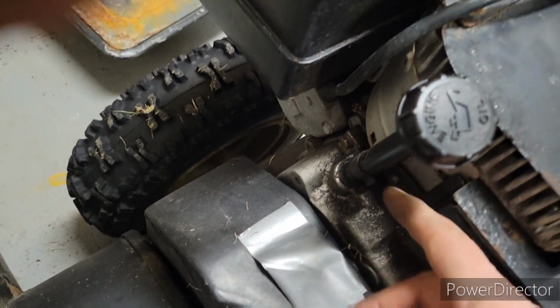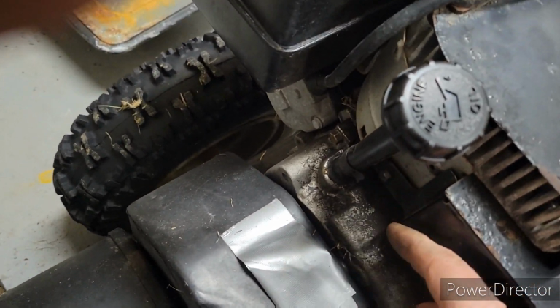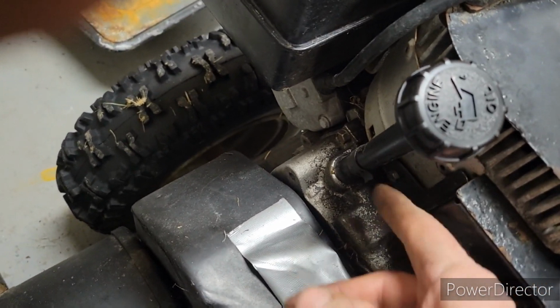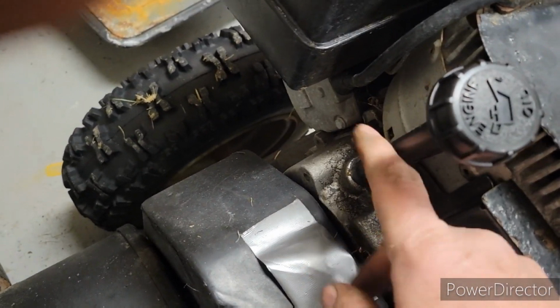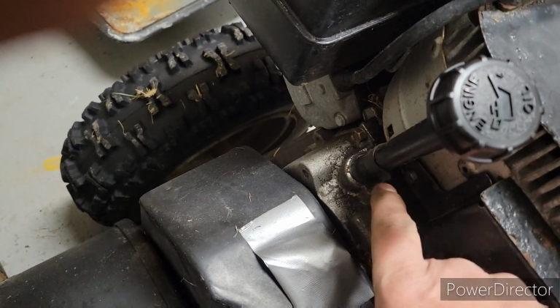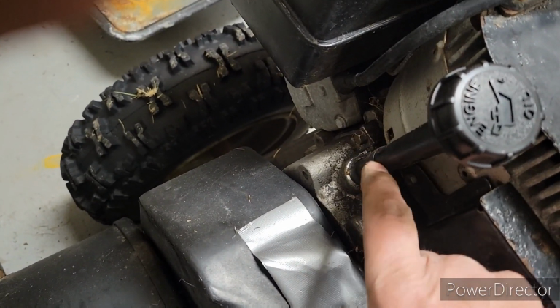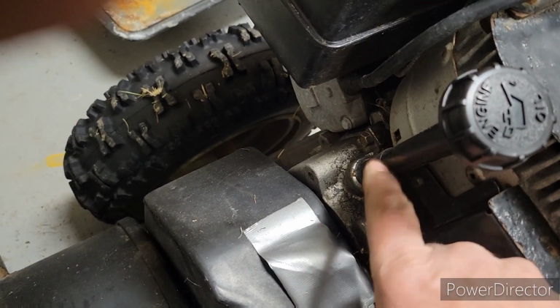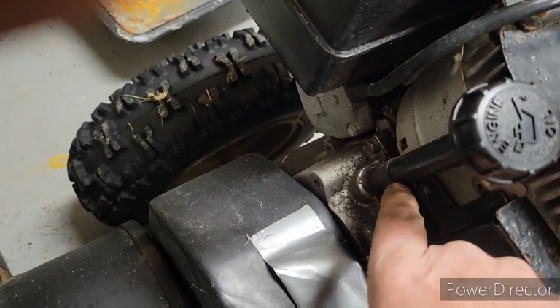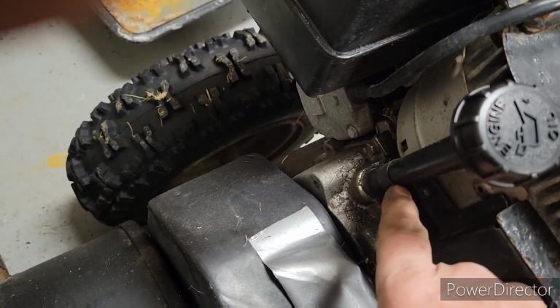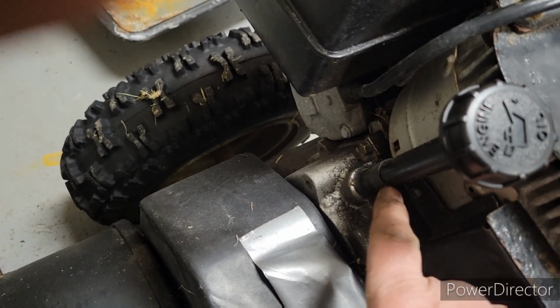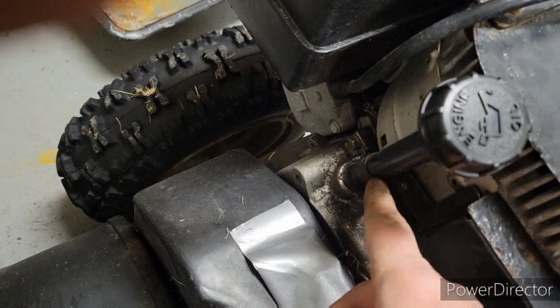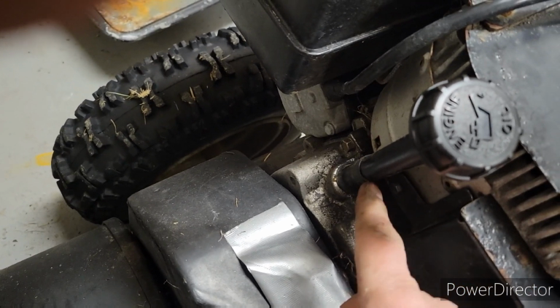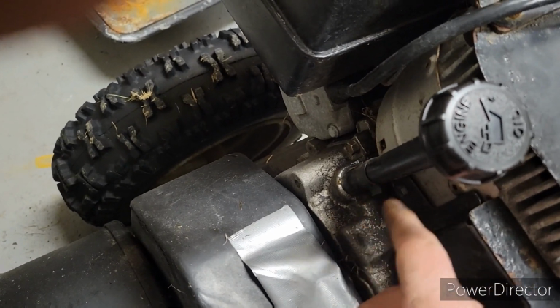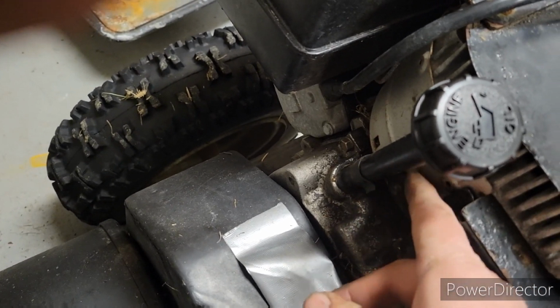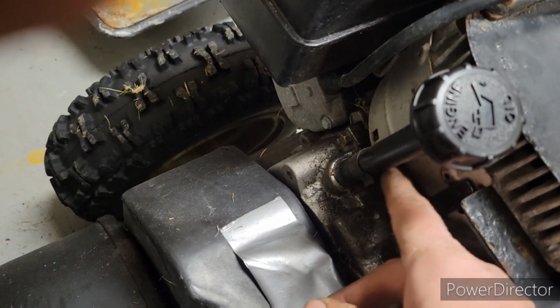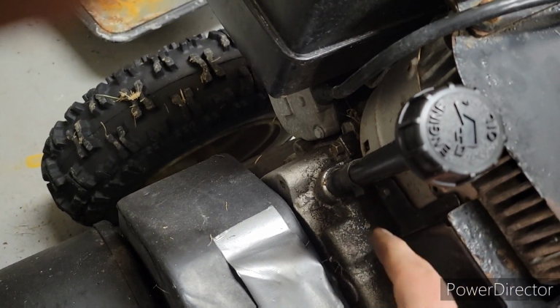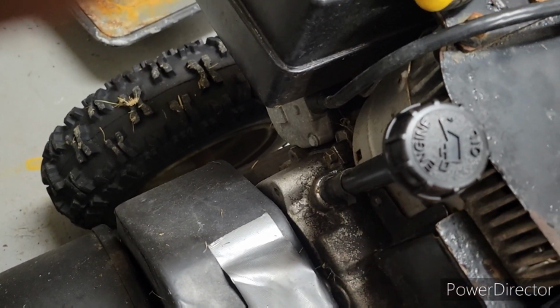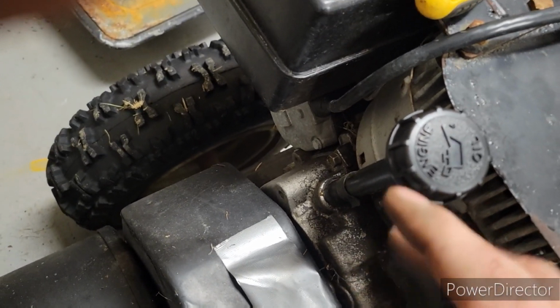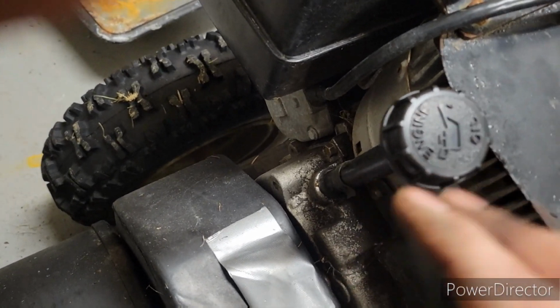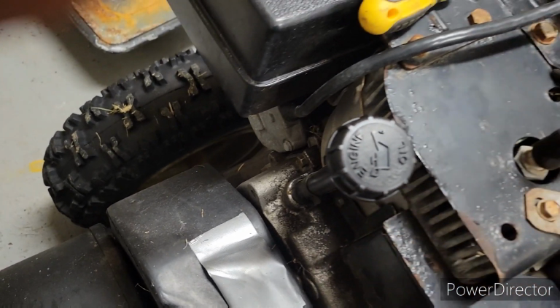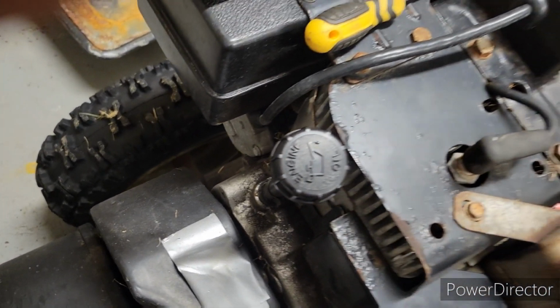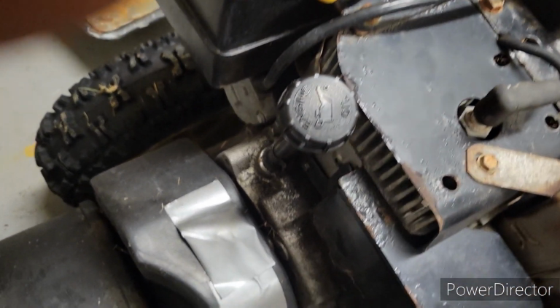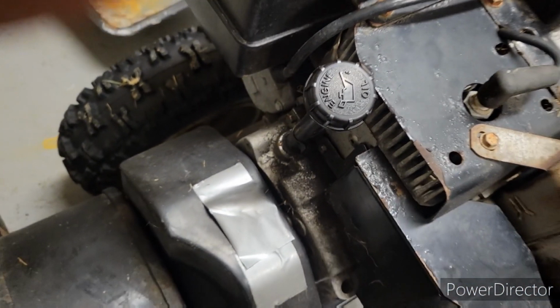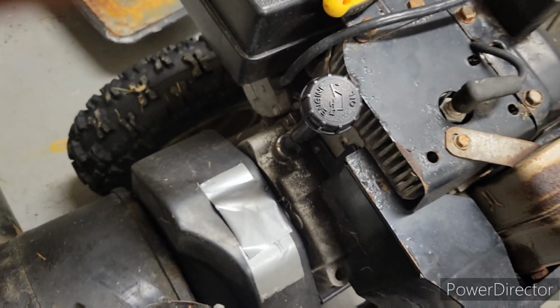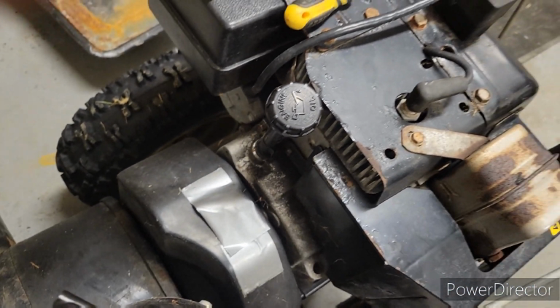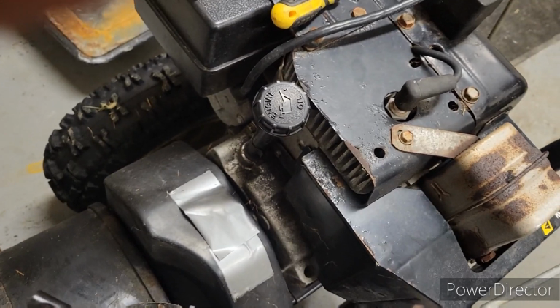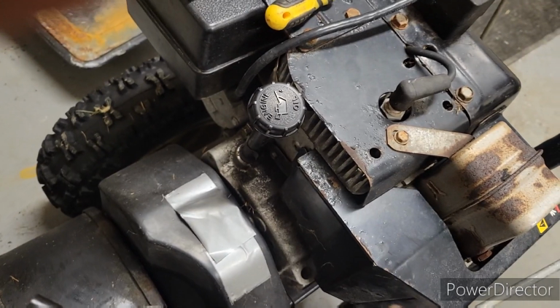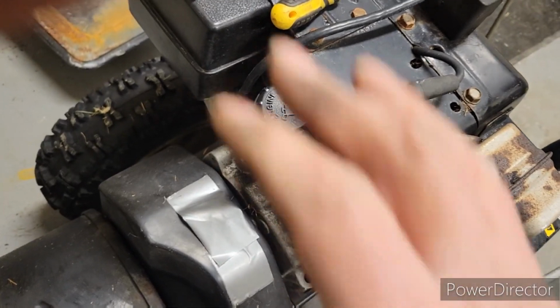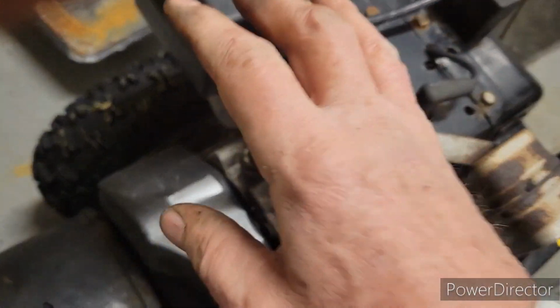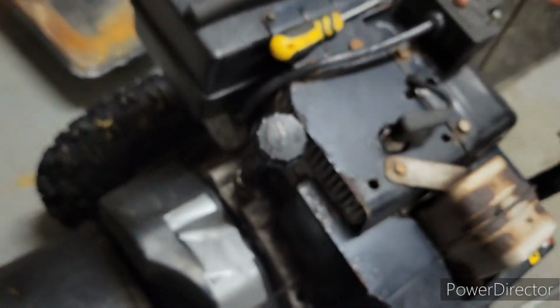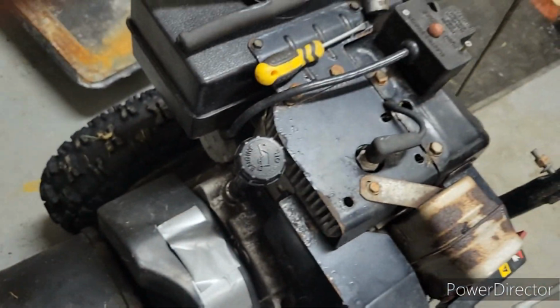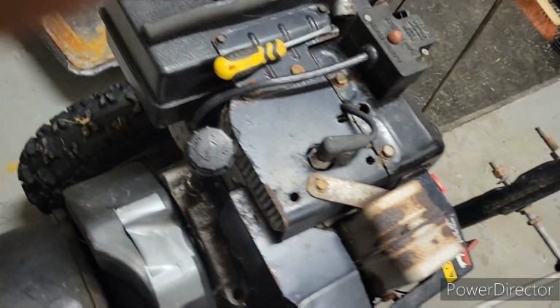So I take it off again. I have to move this bracket for the dipstick up a tiny bit. So I put that screw in. Lesson learned — whenever putting these covers on, put that screw in first.